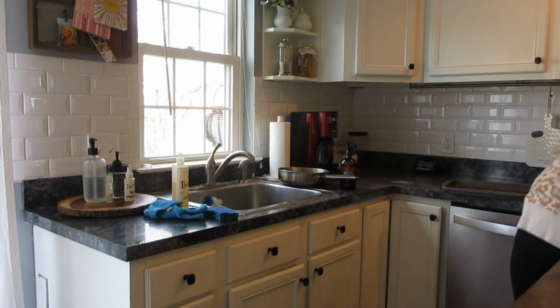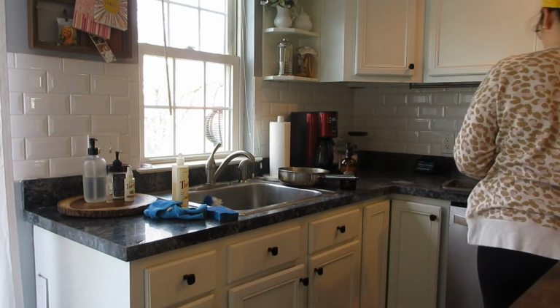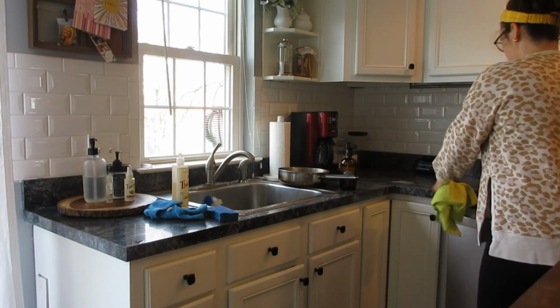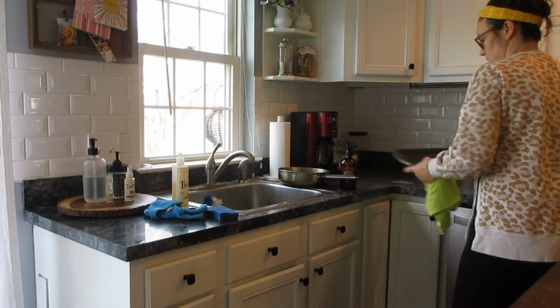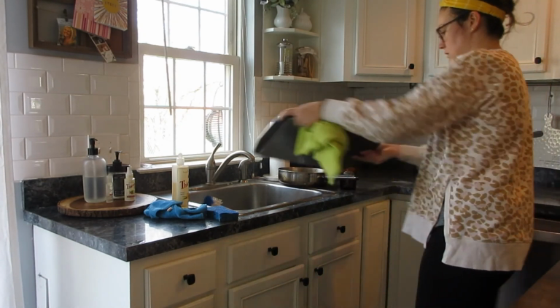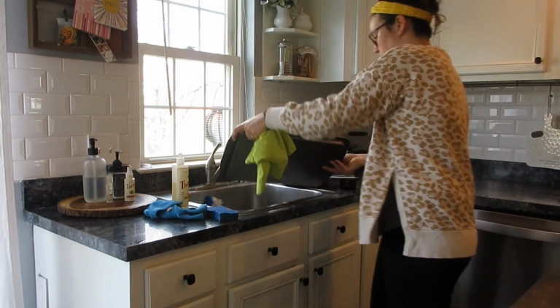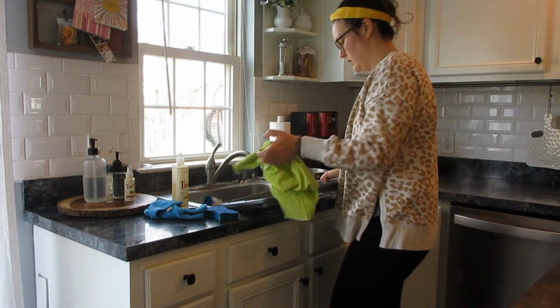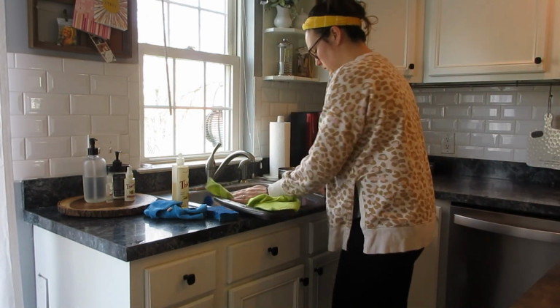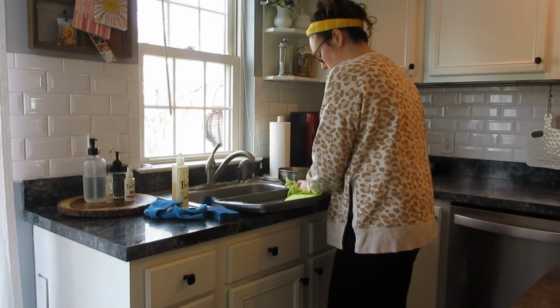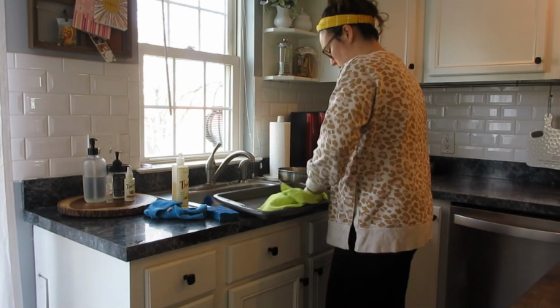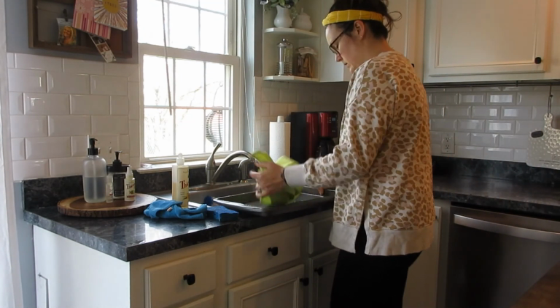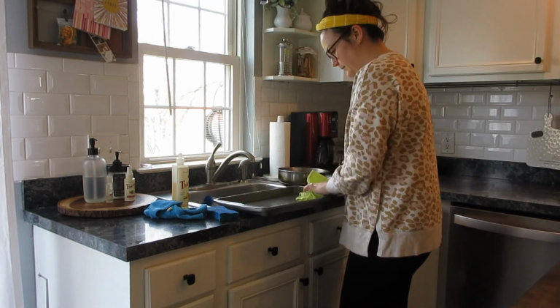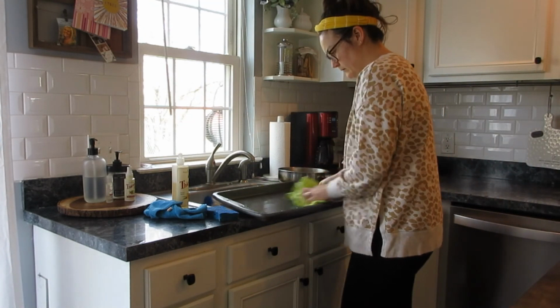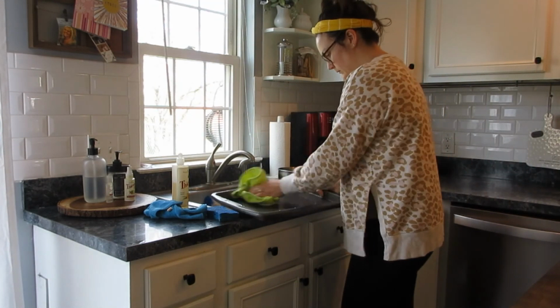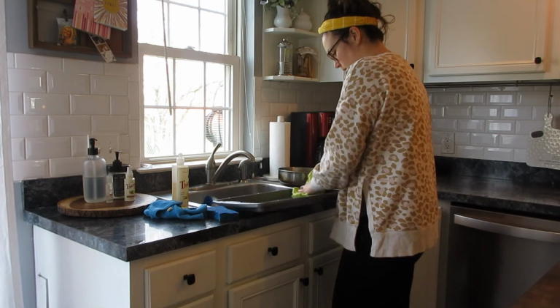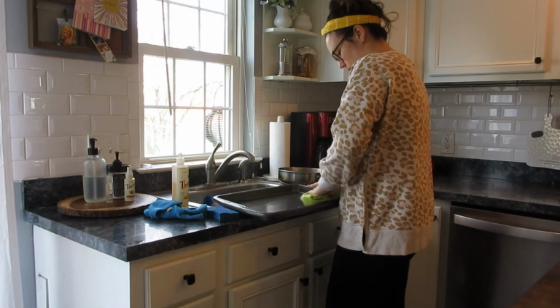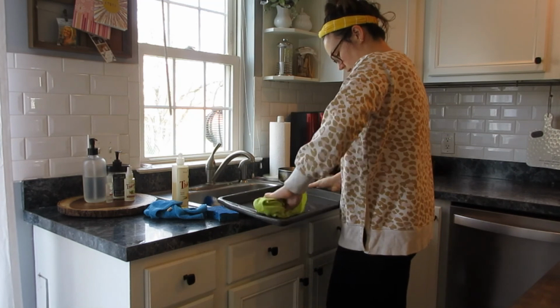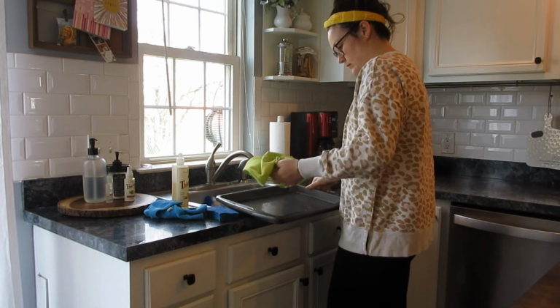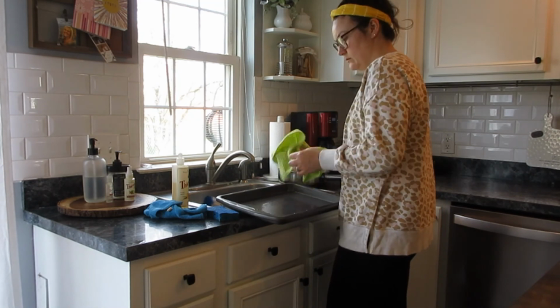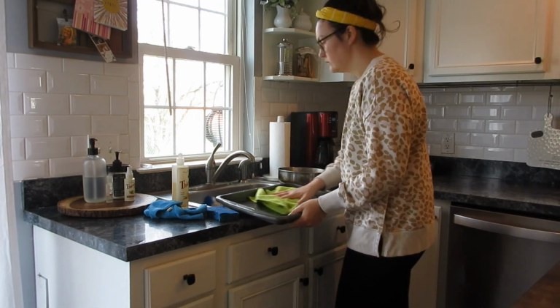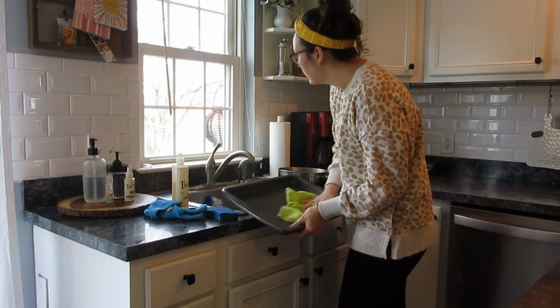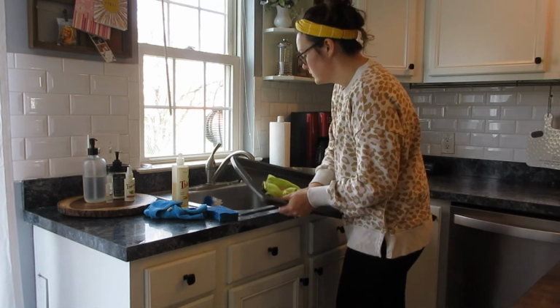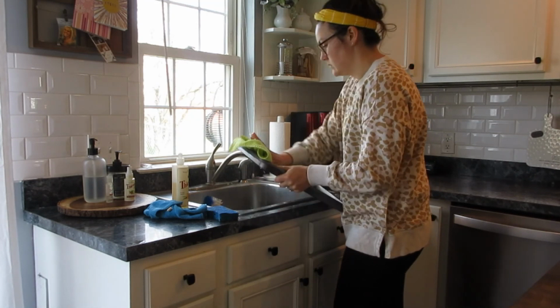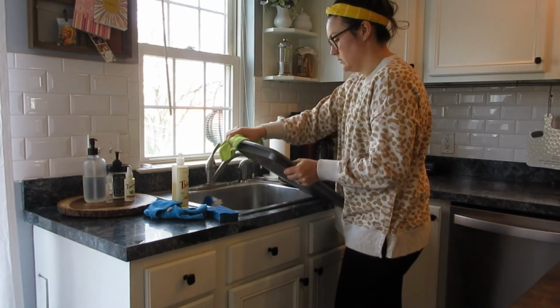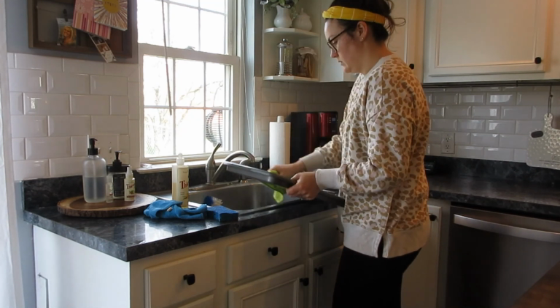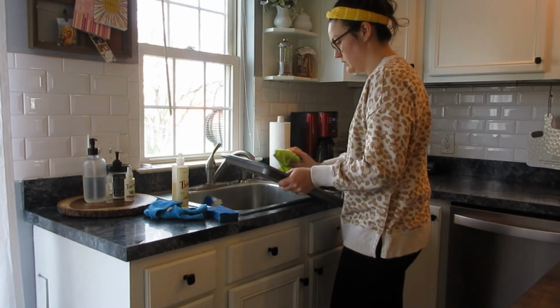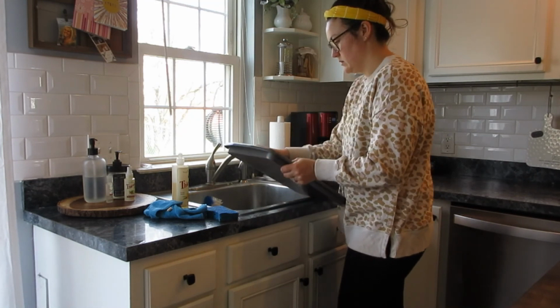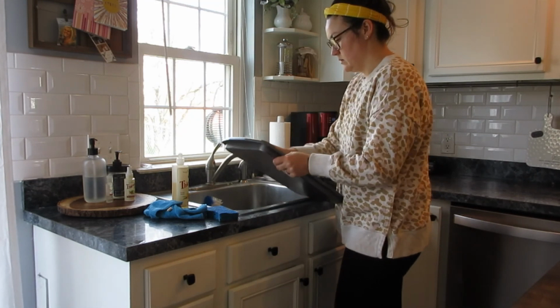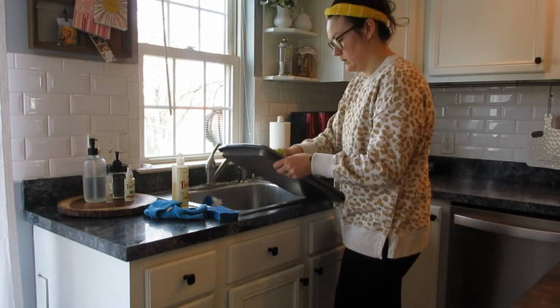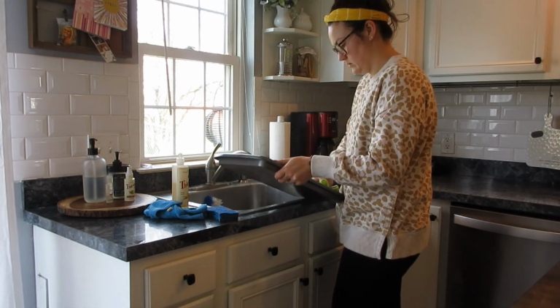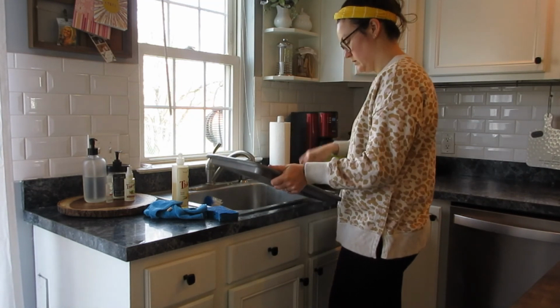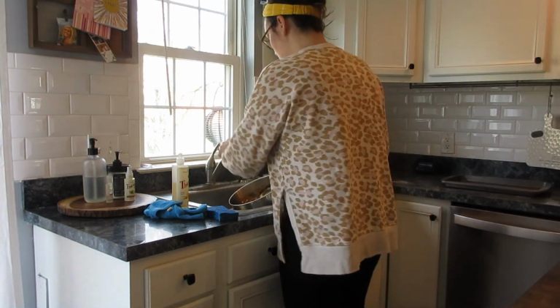I'm just hand-drying those and then I'll put them away wherever they need to be put. Pretty straightforward.